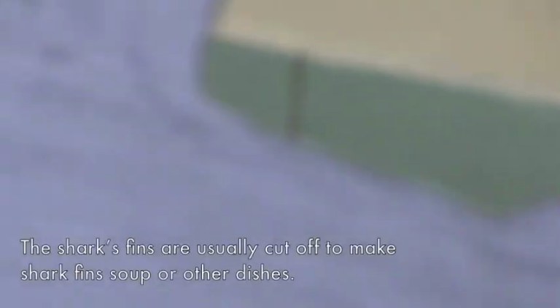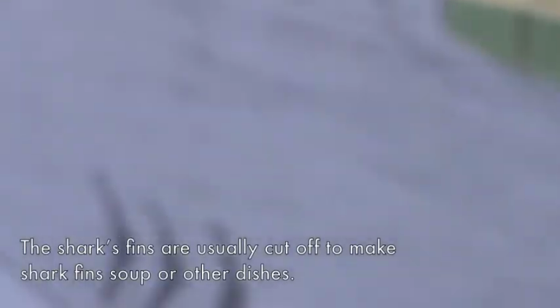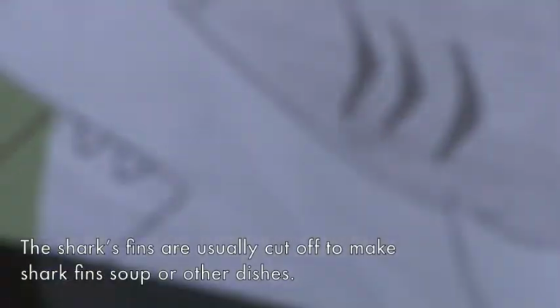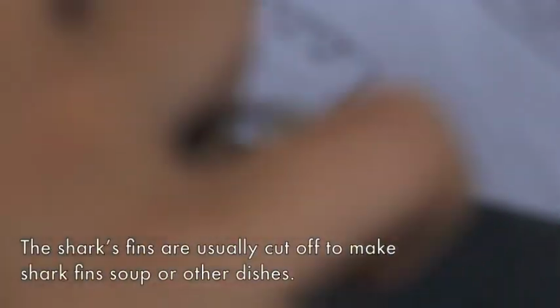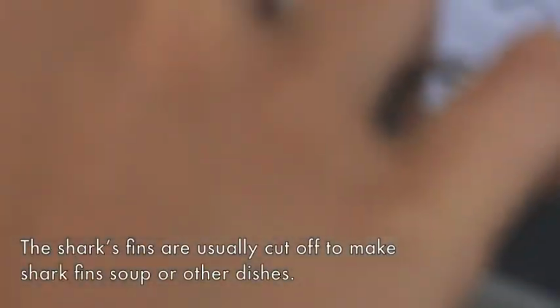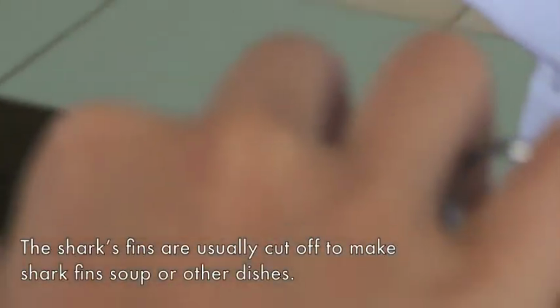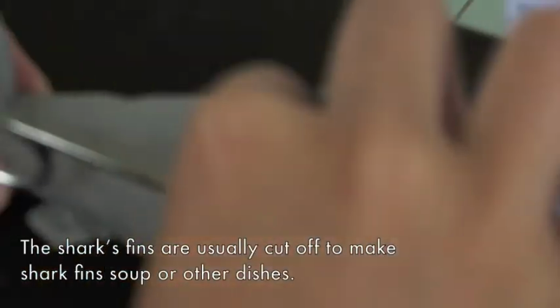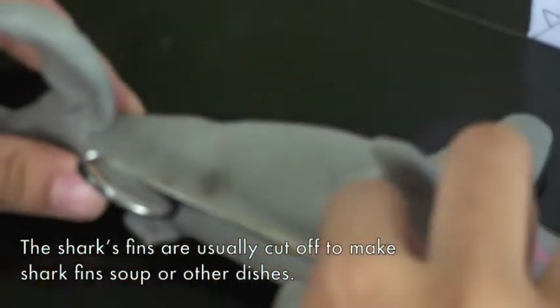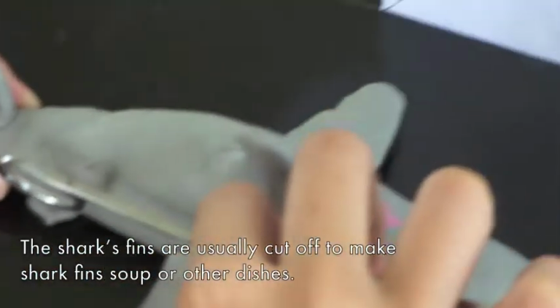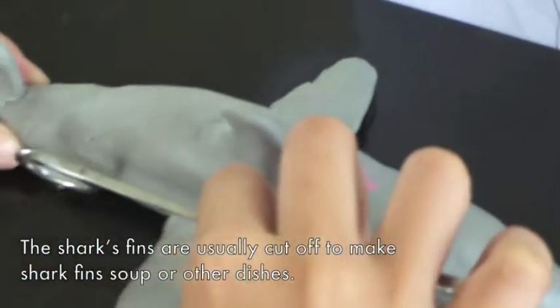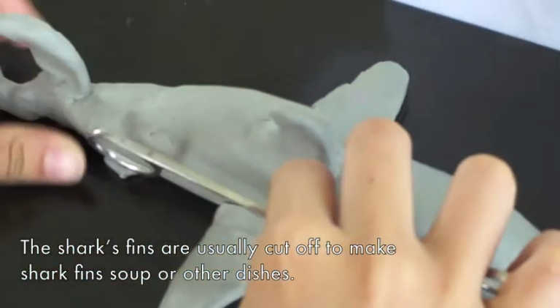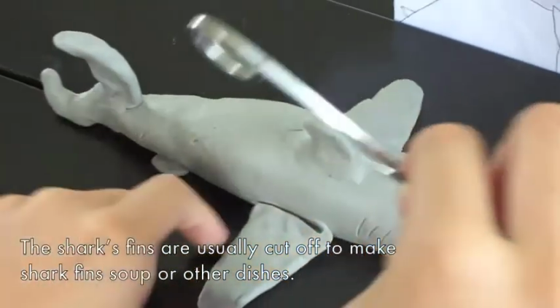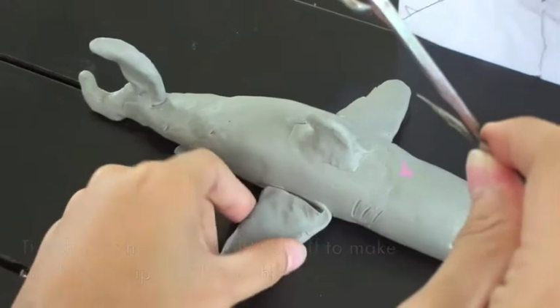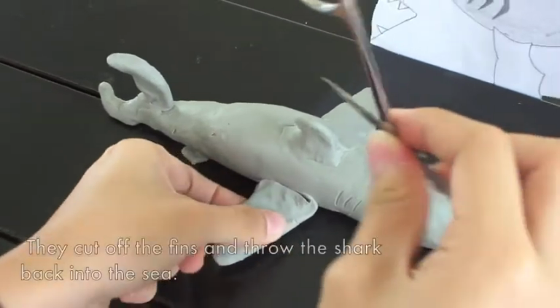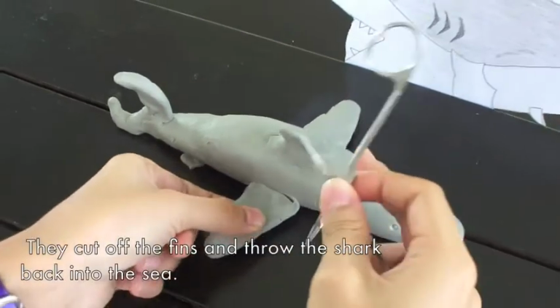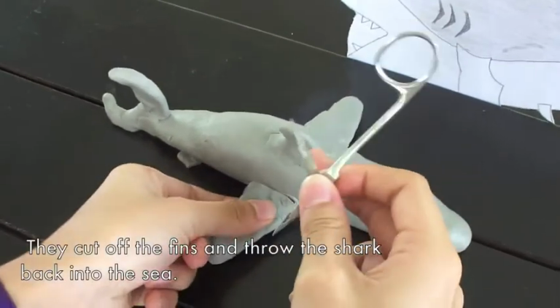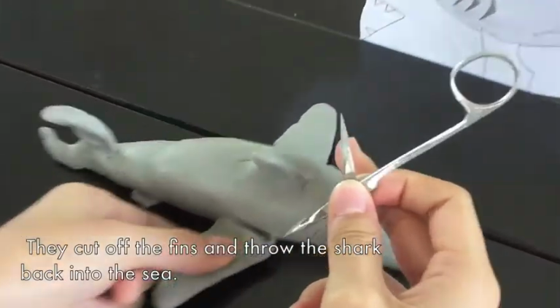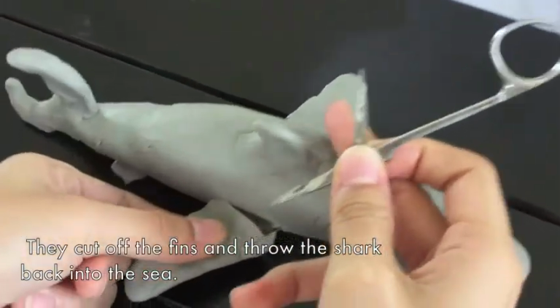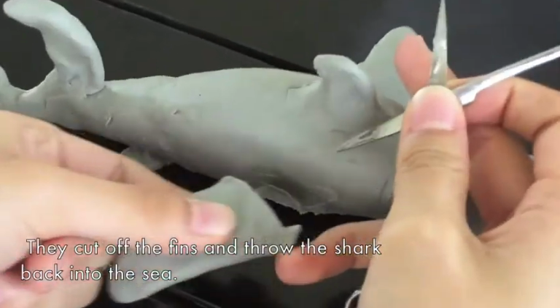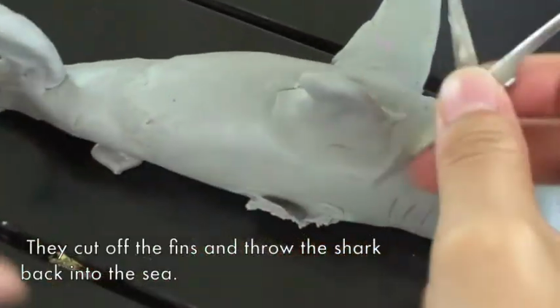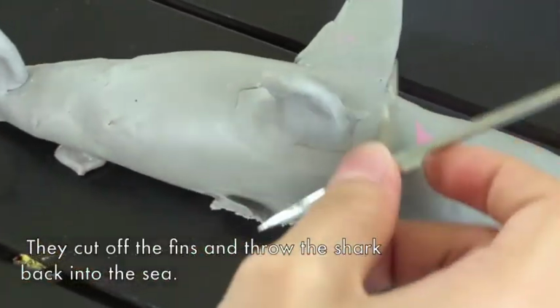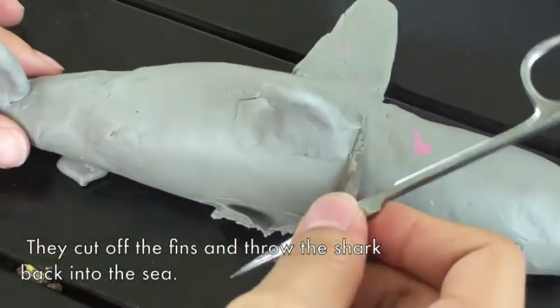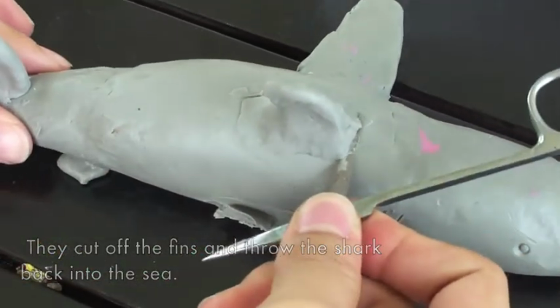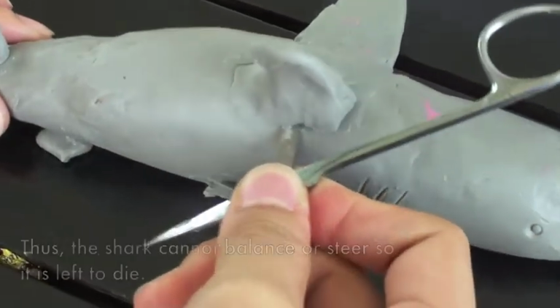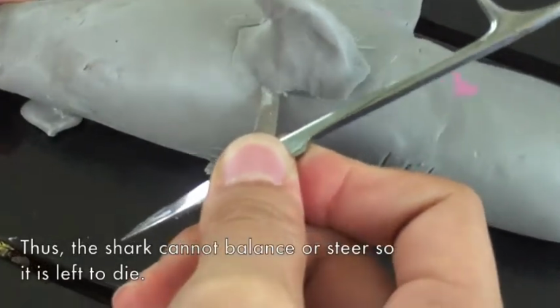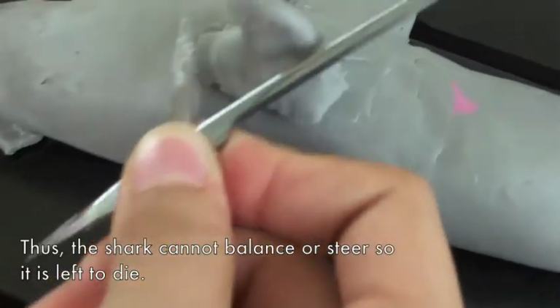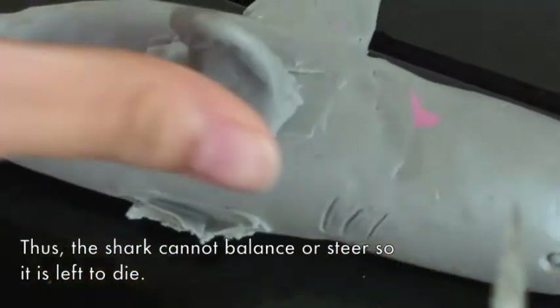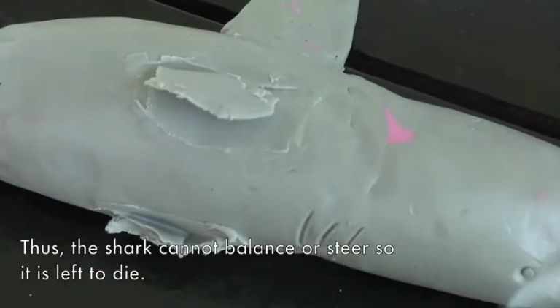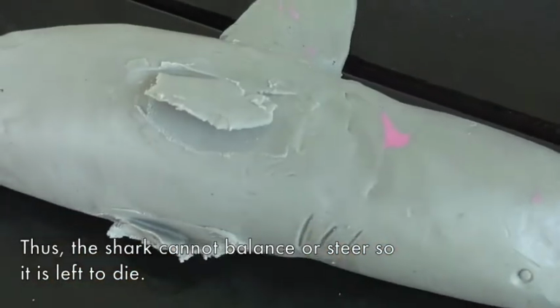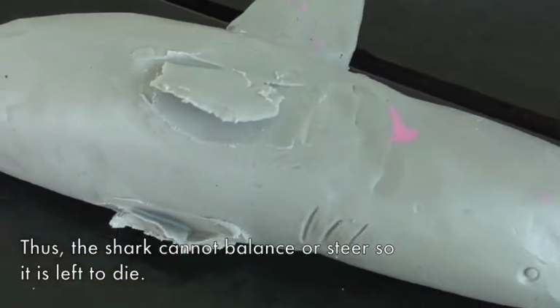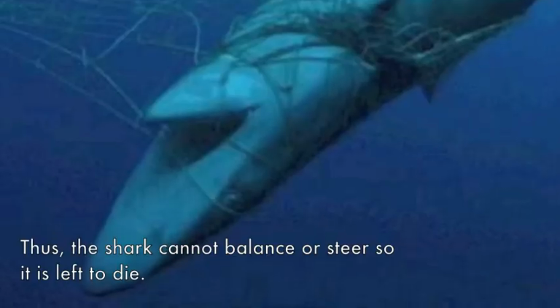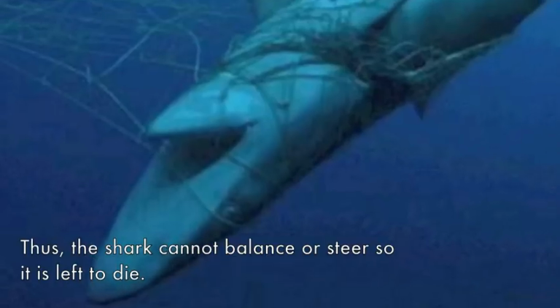The shark's fins are usually cut off to make shark fin soup or other dishes. They cut off the fins and throw the shark back into the sea. Thus, the shark cannot balance or steer, so it is left to die.